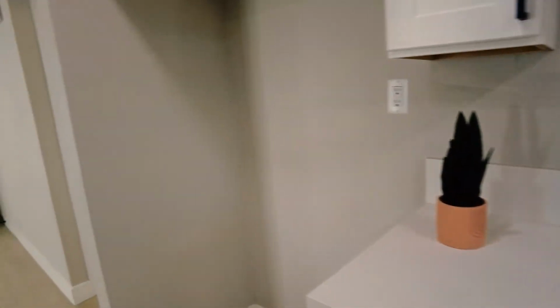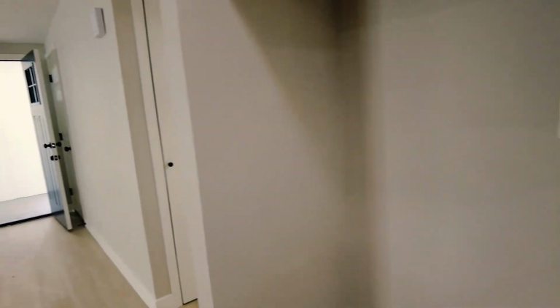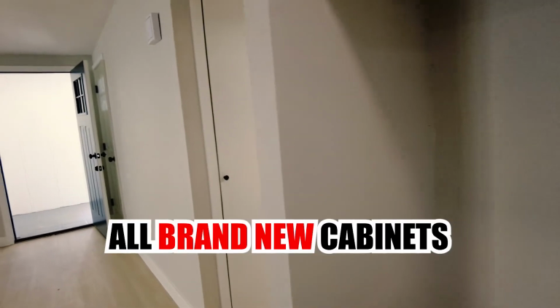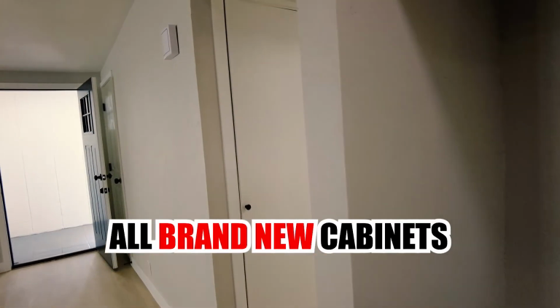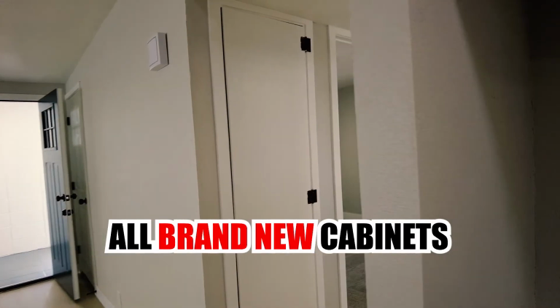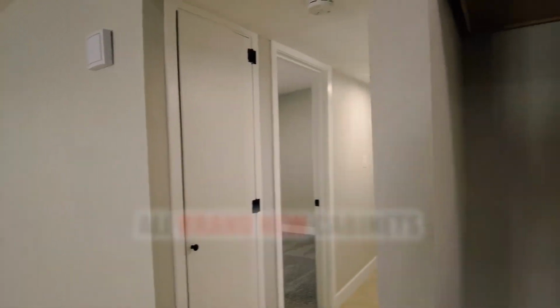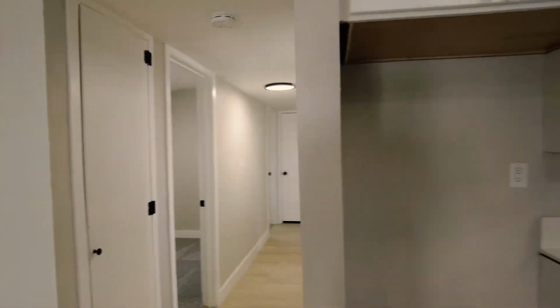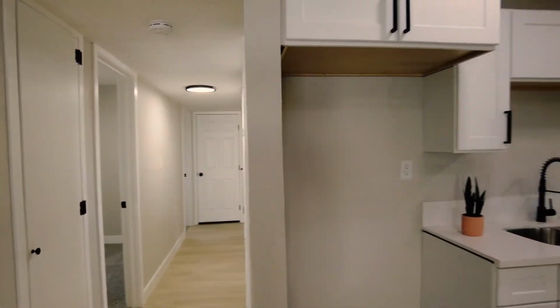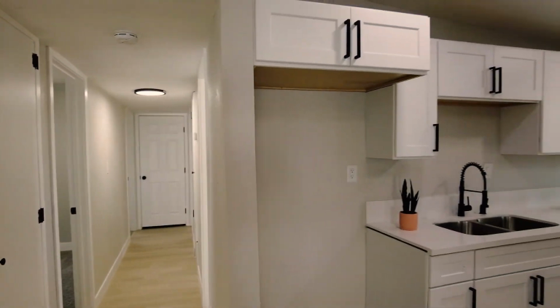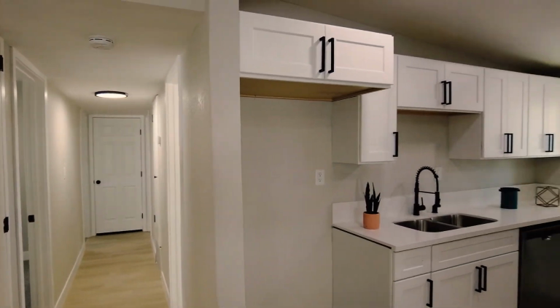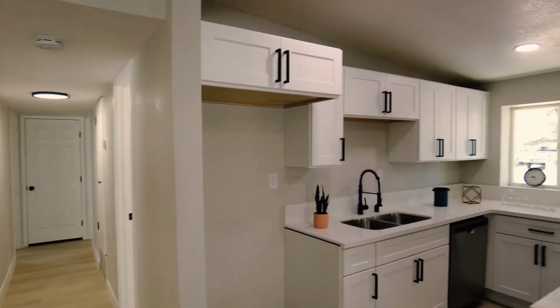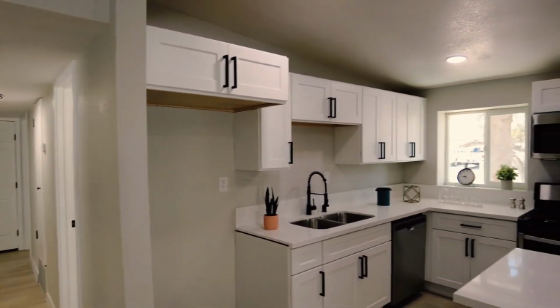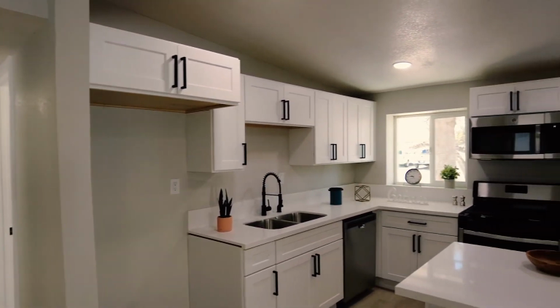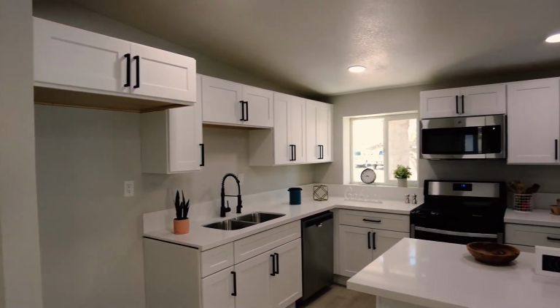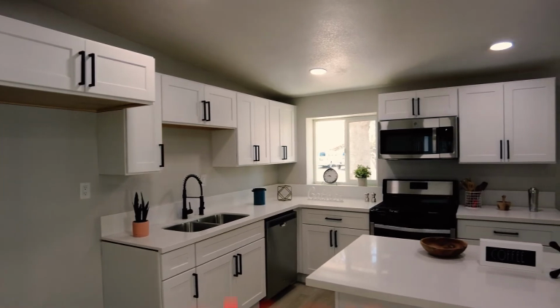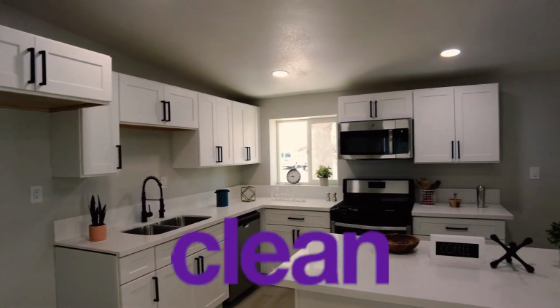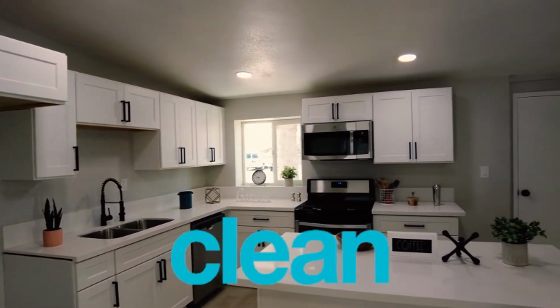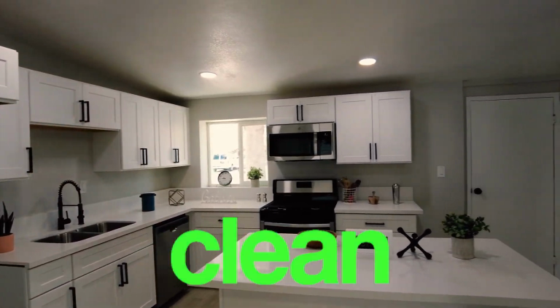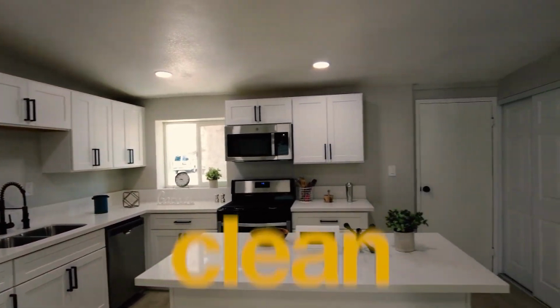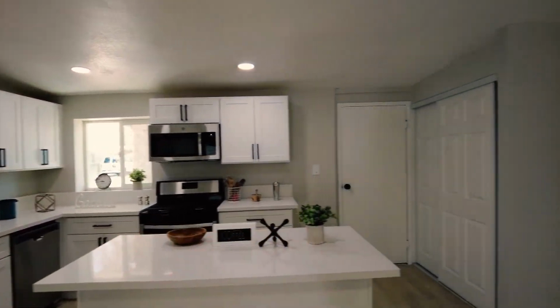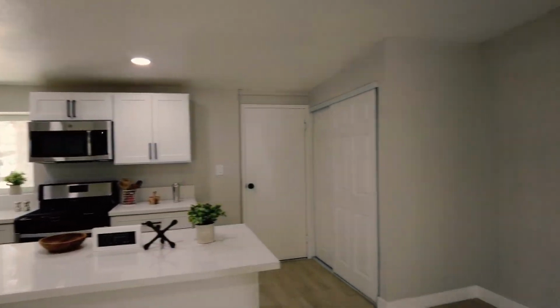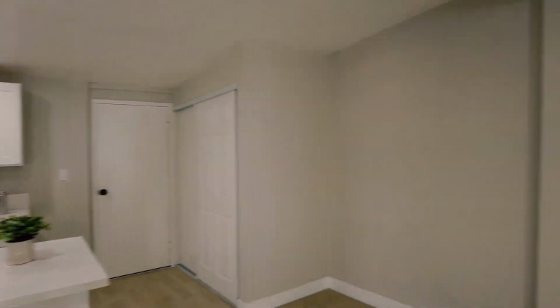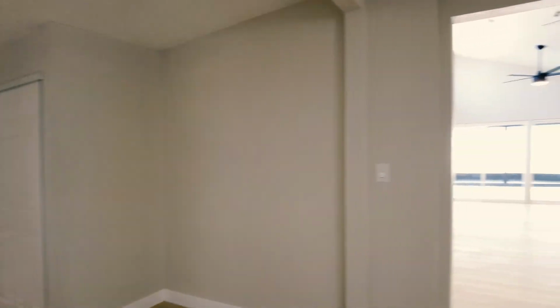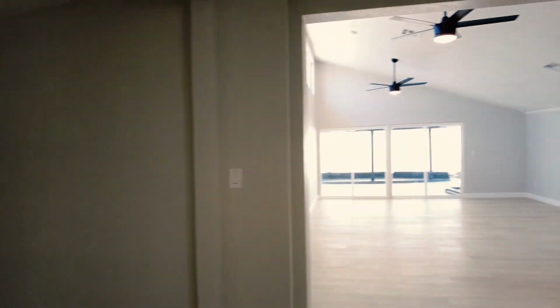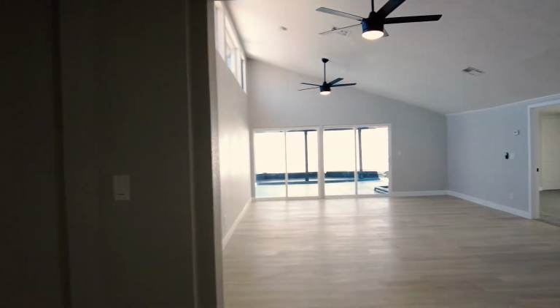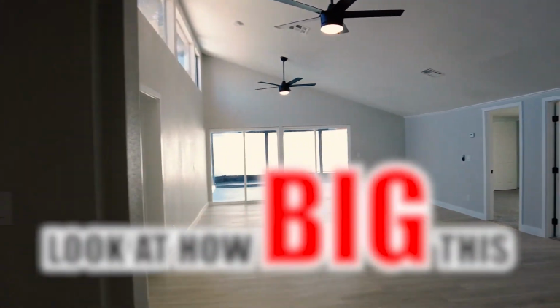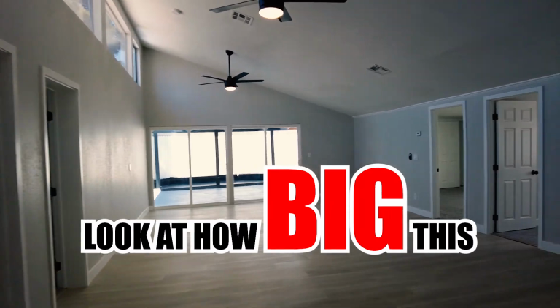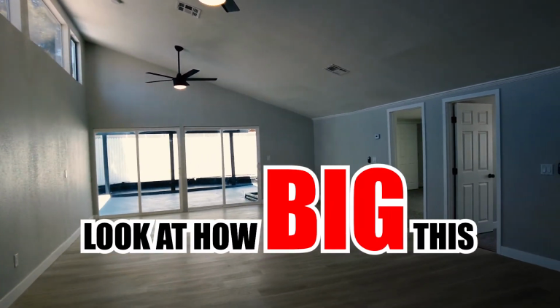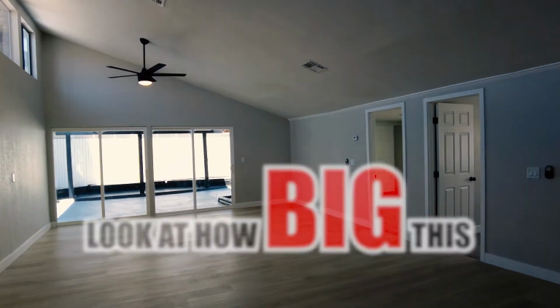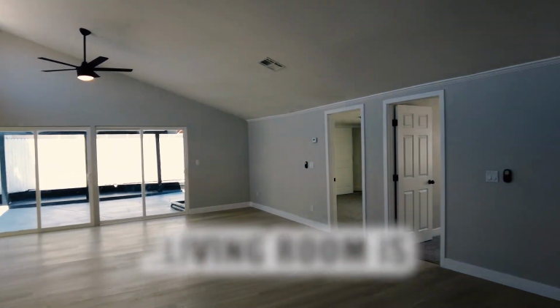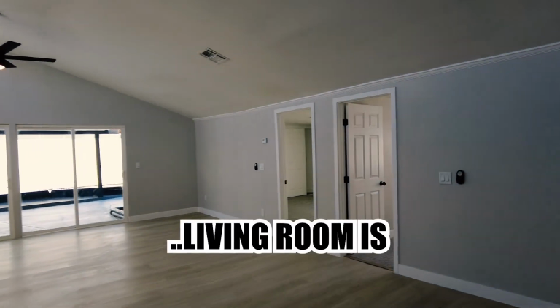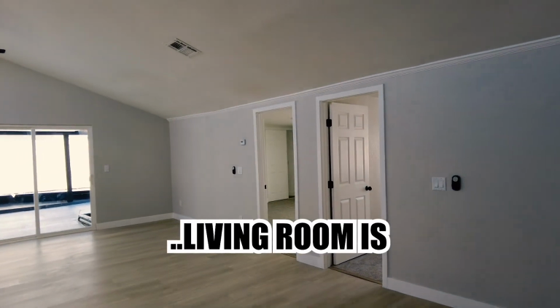All brand new cabinets. Look at how big this living room is.